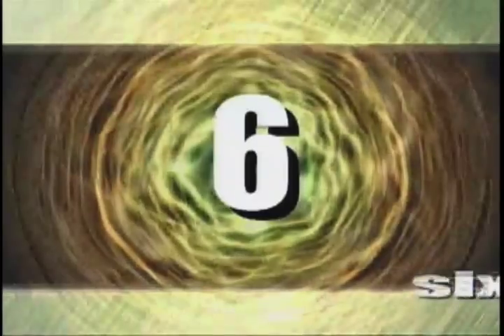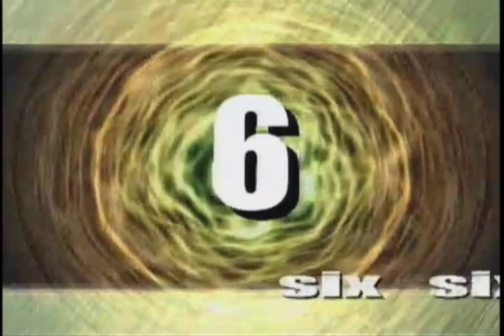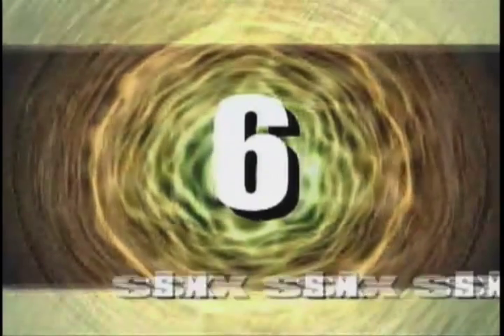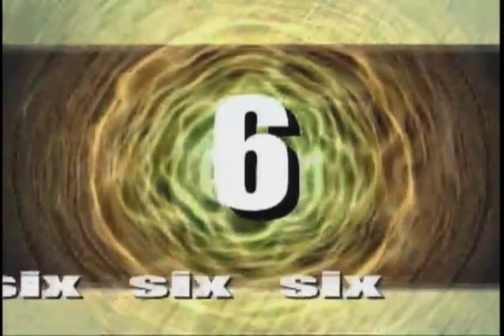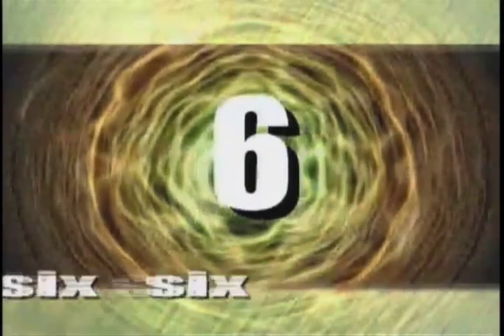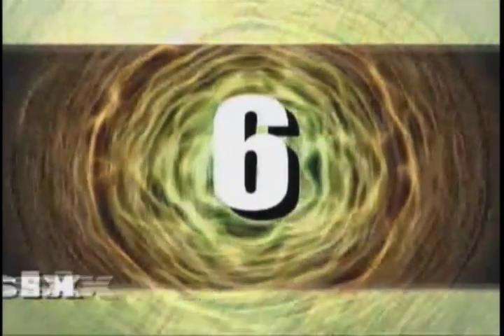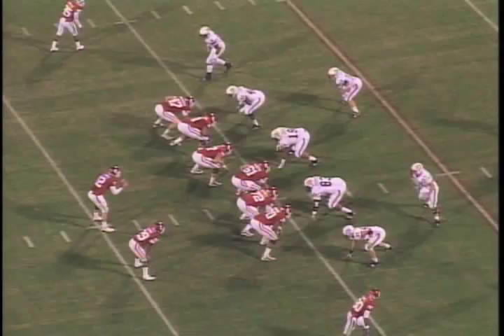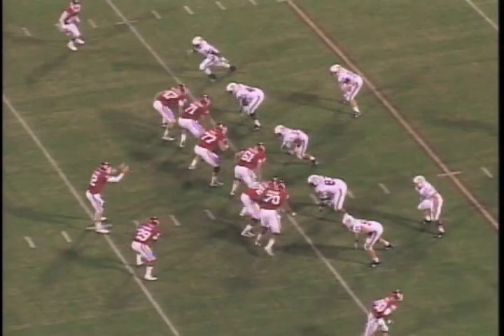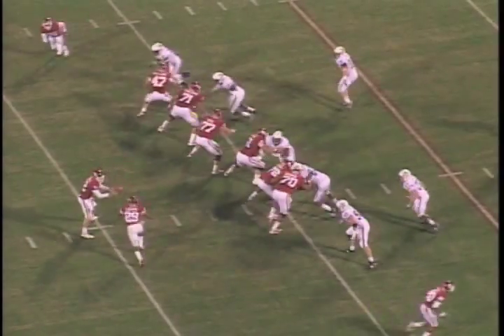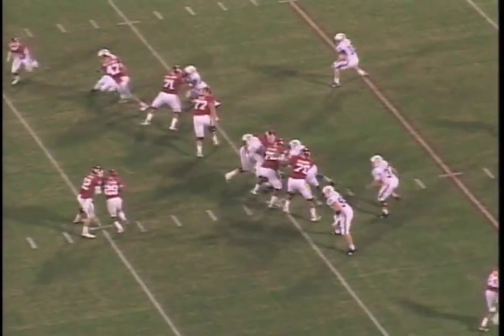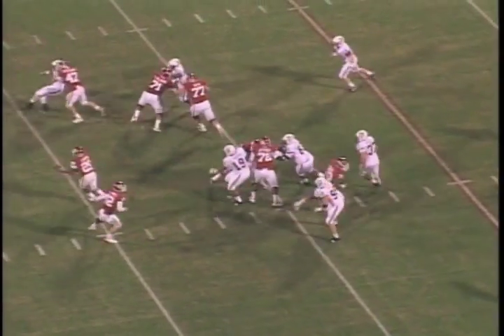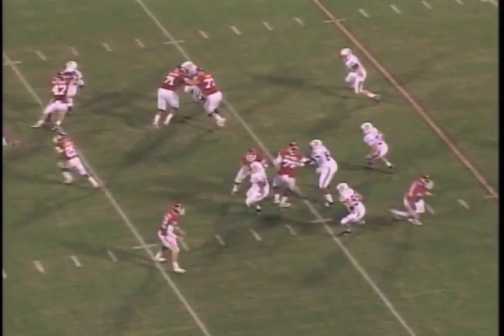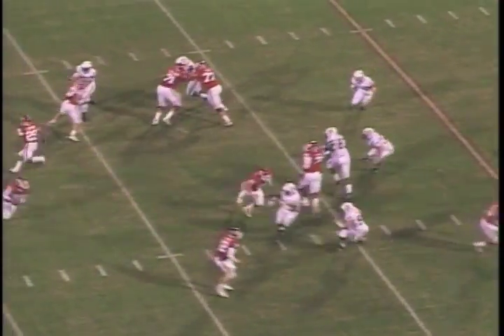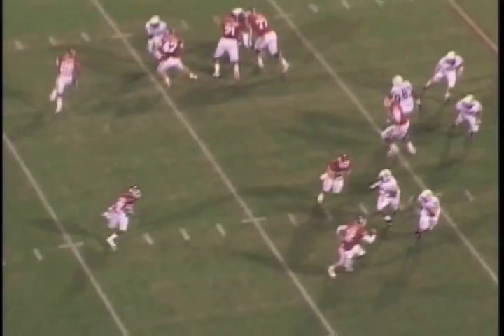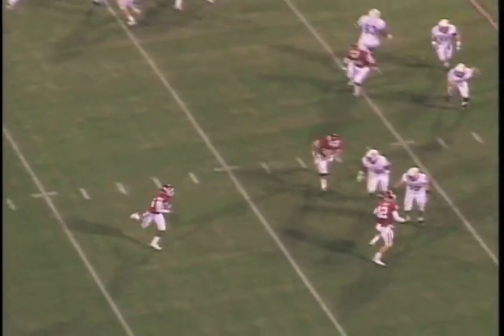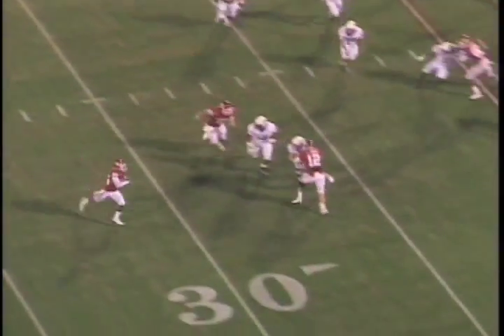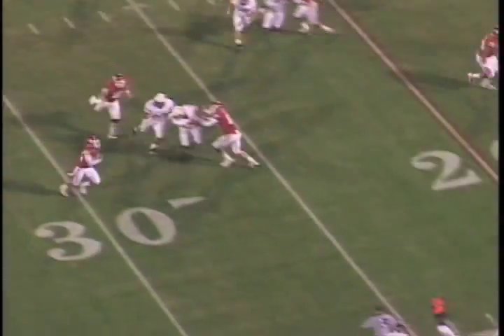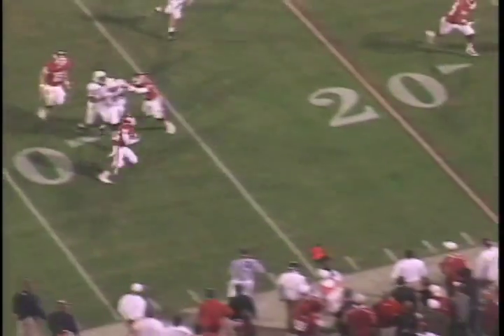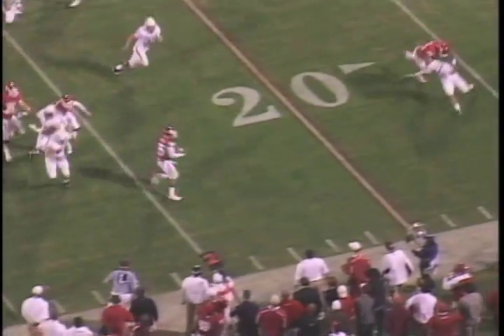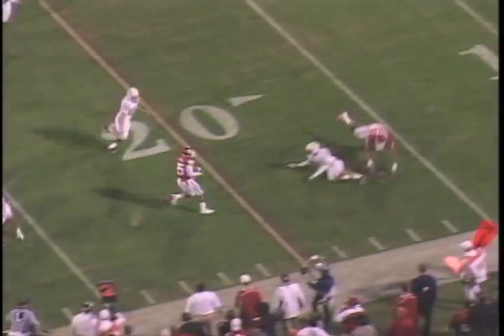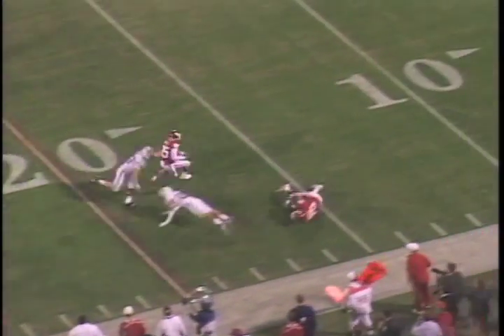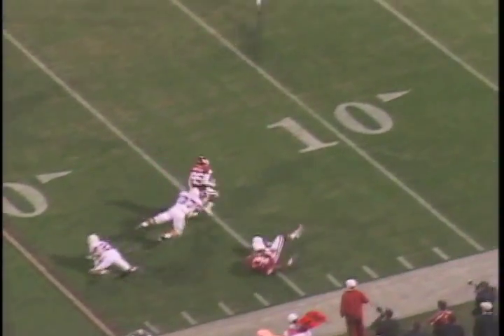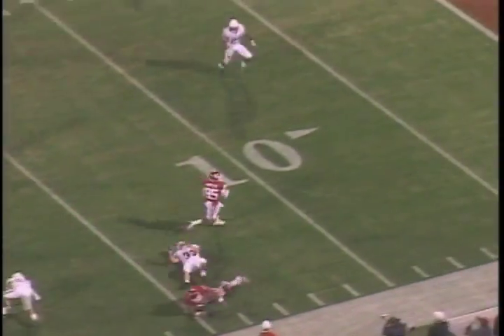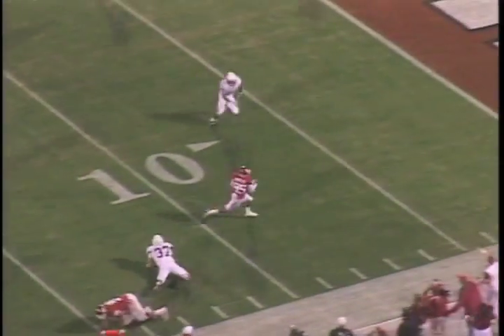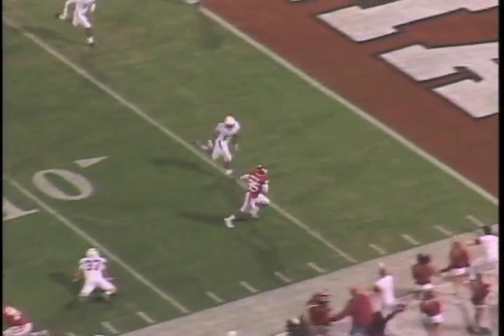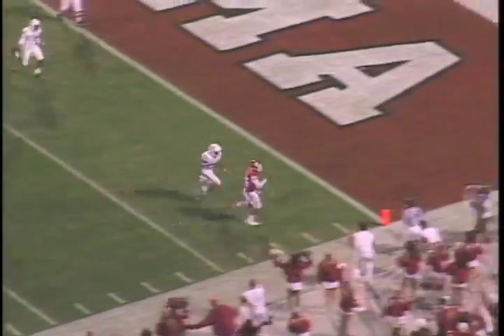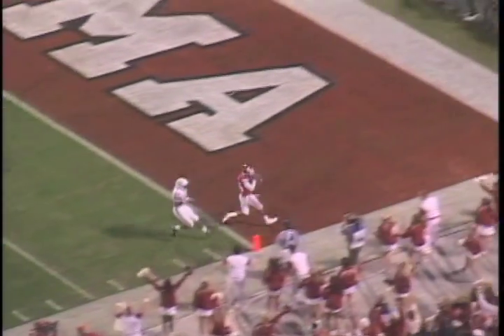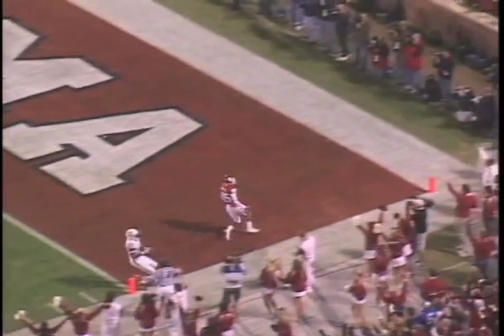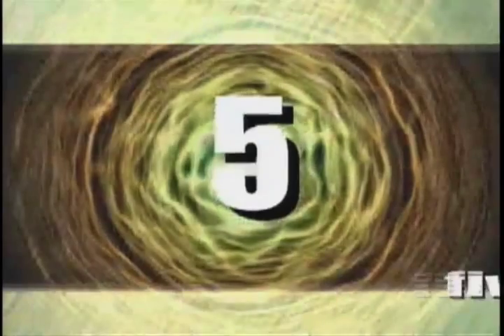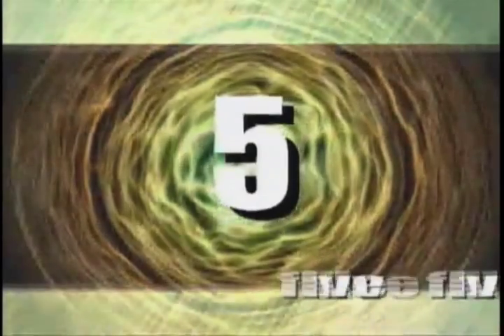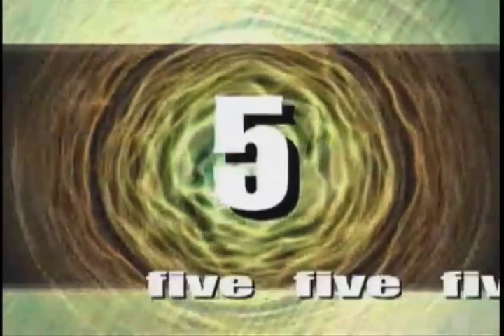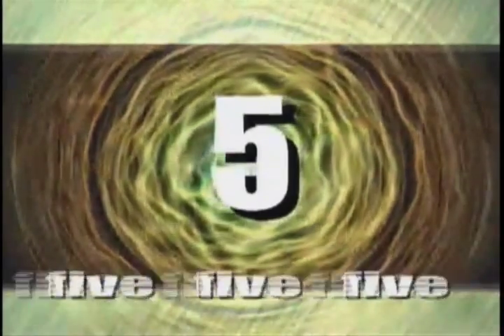Number six: OU and Texas A&M. Time to cha-cha slide. Jones to Brown, Brown to Broyles for the reverse touchdown. Slide to the right — sweet play right there.